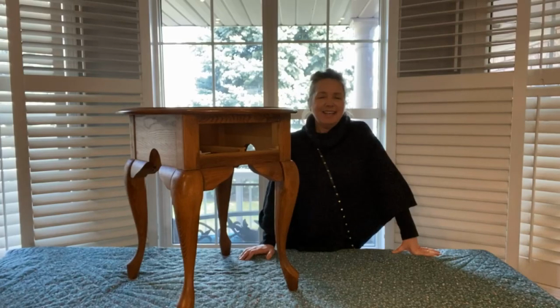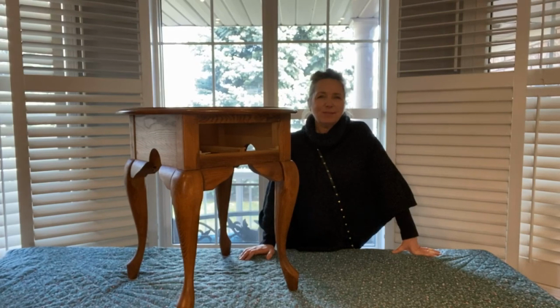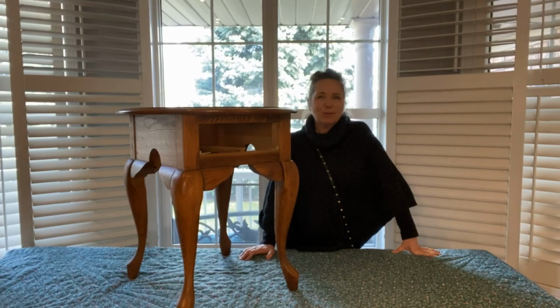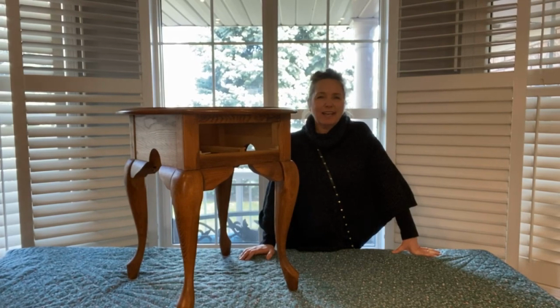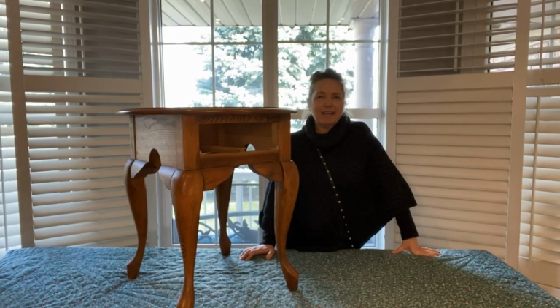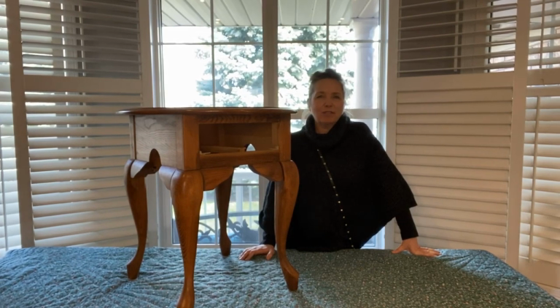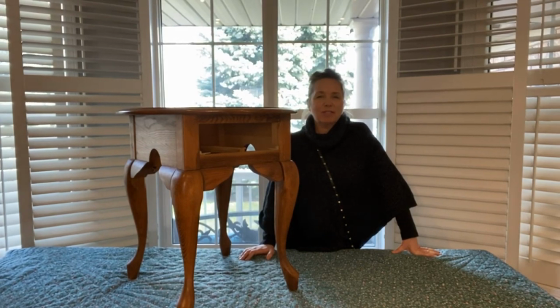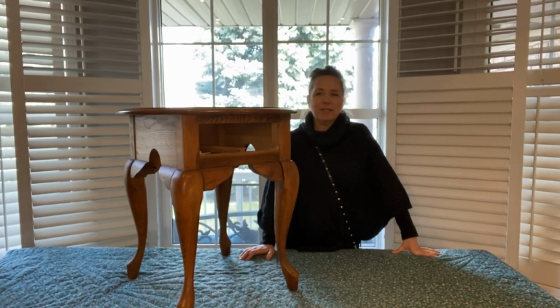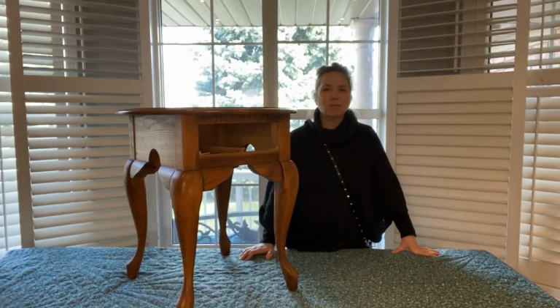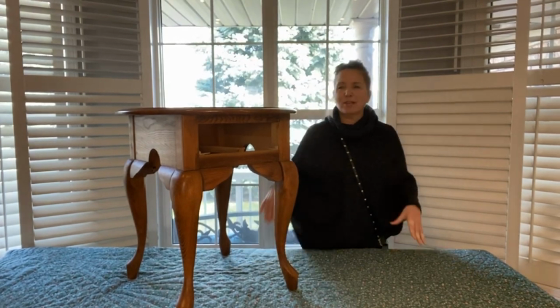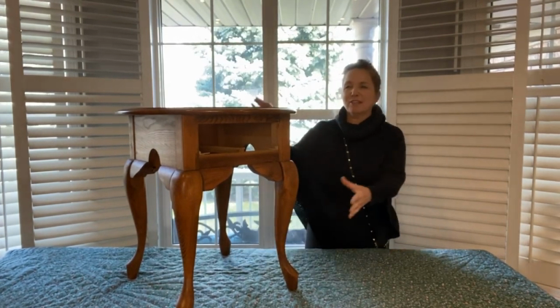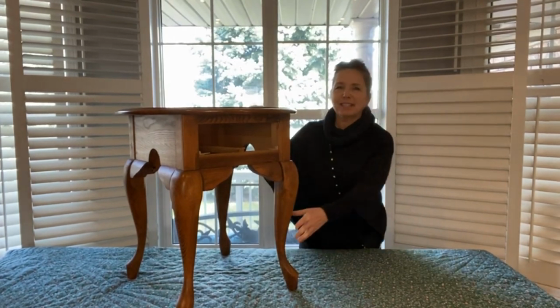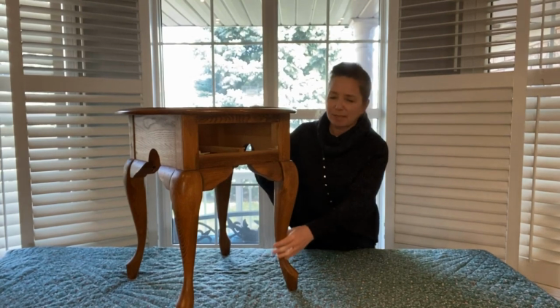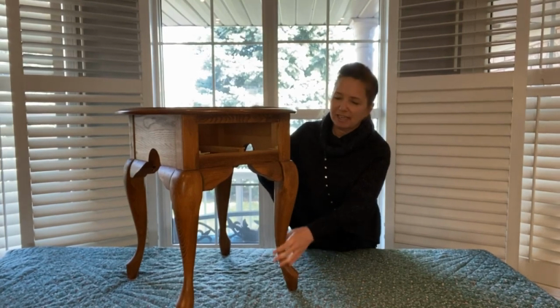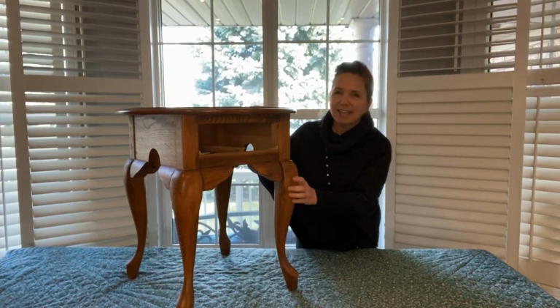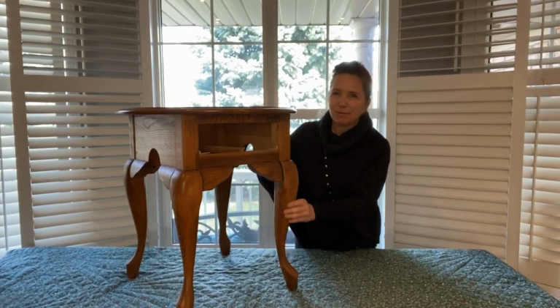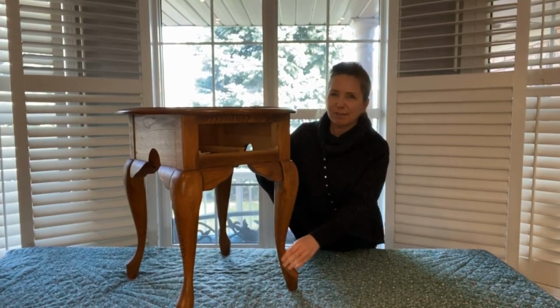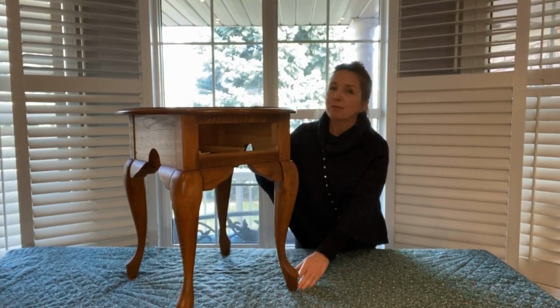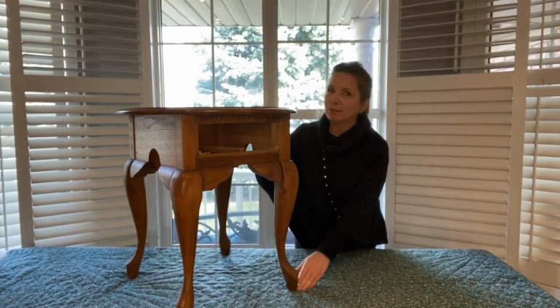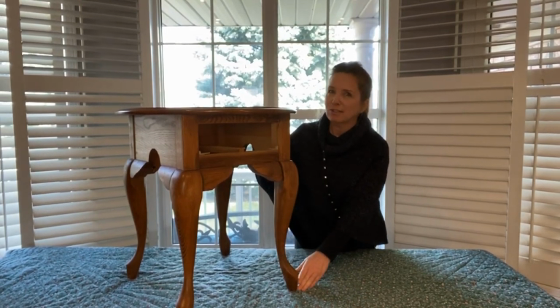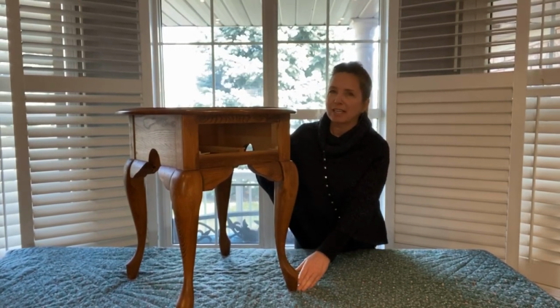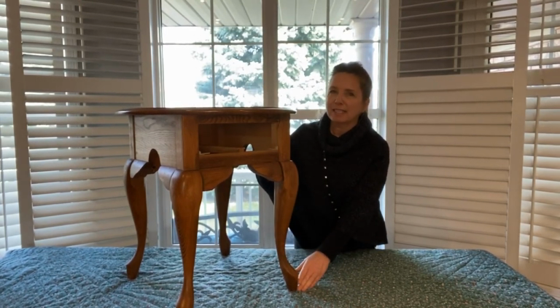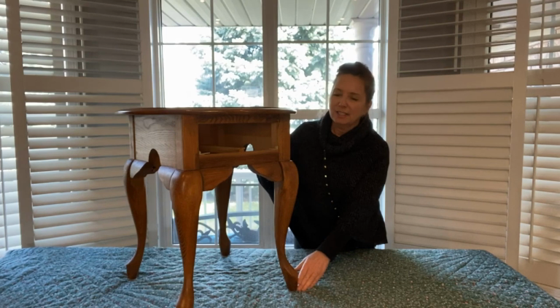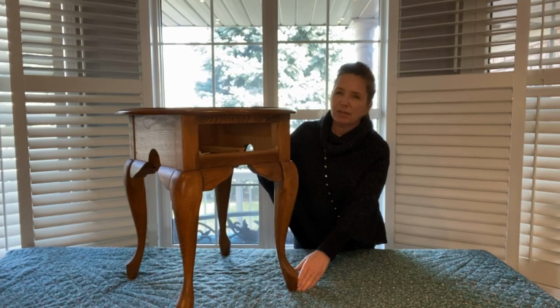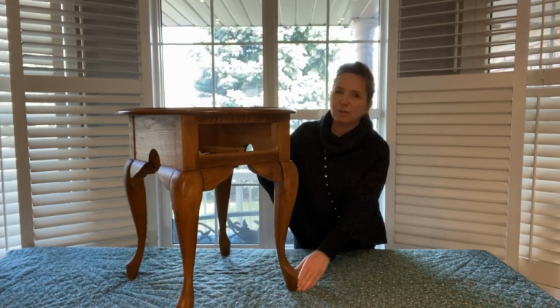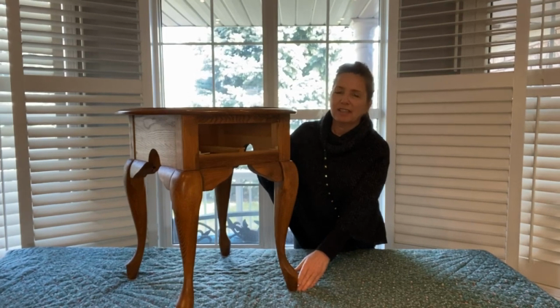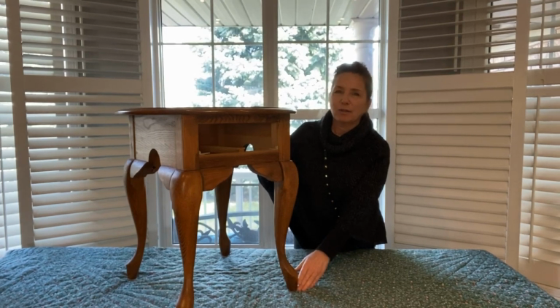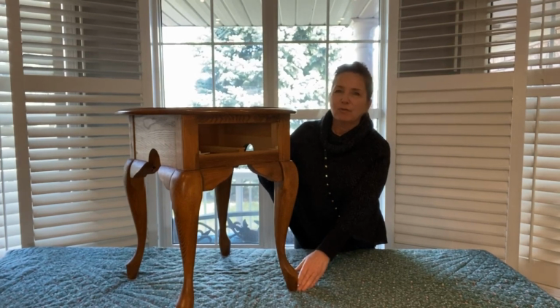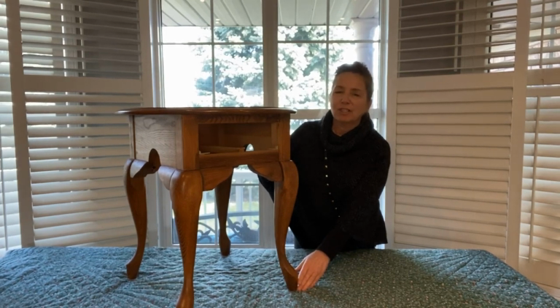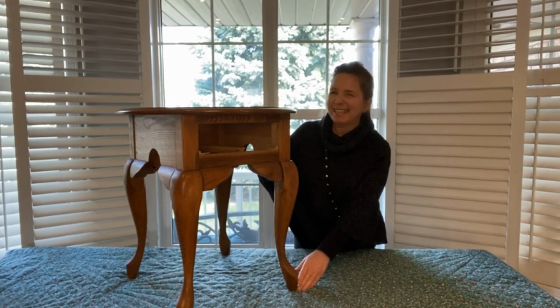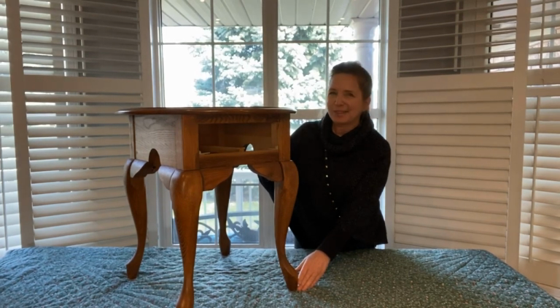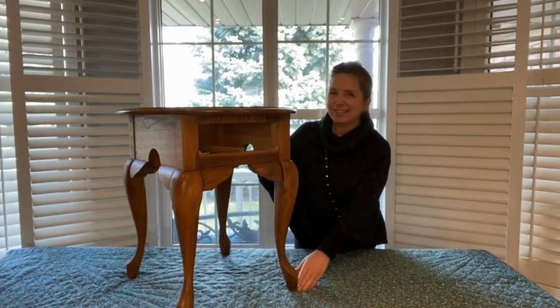Hi, this is Crystal and I am going to take this weekend to work on a project of painting this whole table that I have. I've had it for 25 years — a big decision to go ahead and paint it. I'm going to be using the color Fusion Champlain. So let's get started.